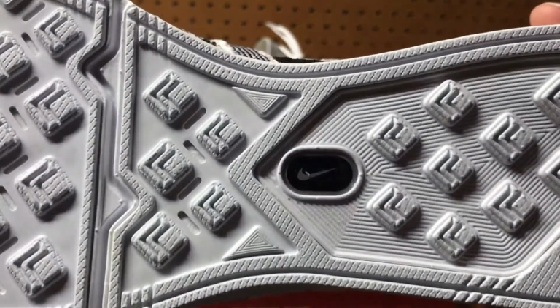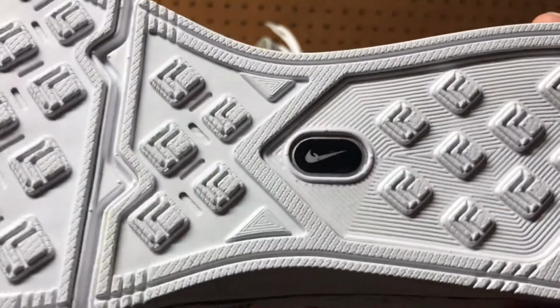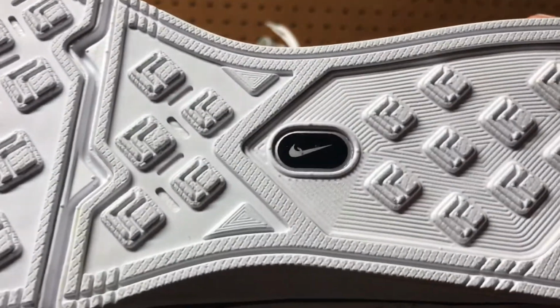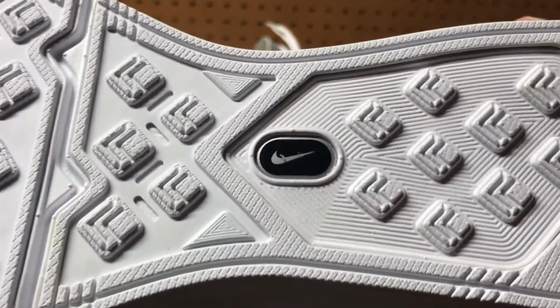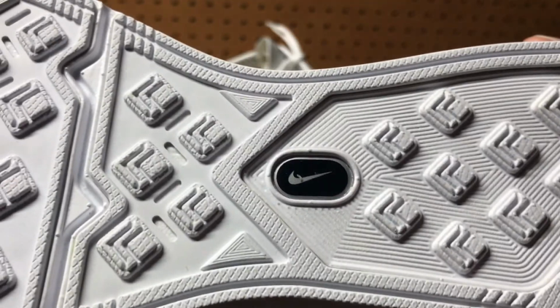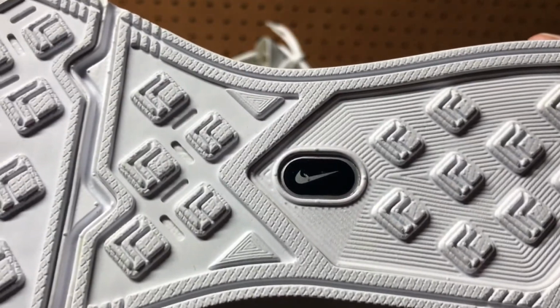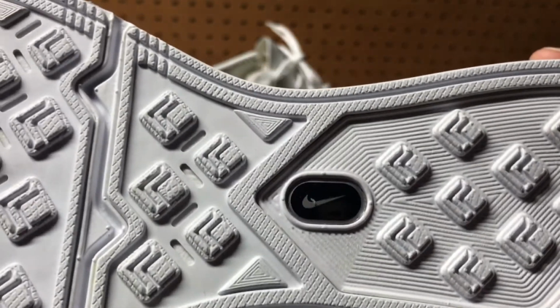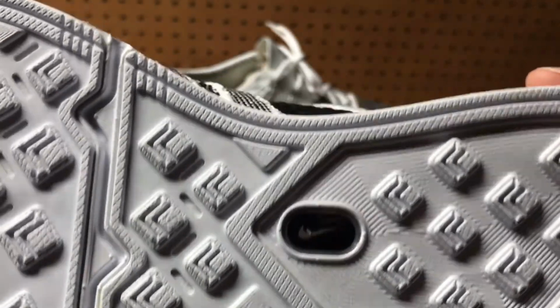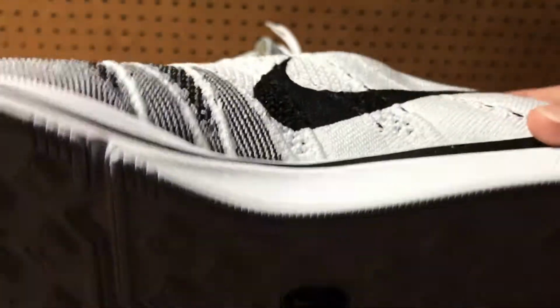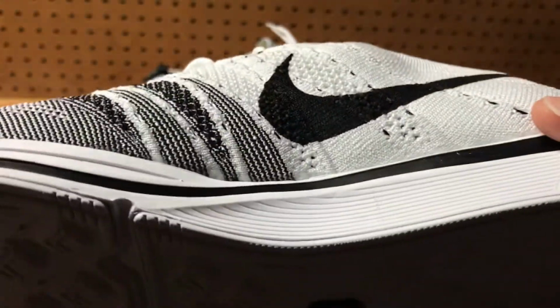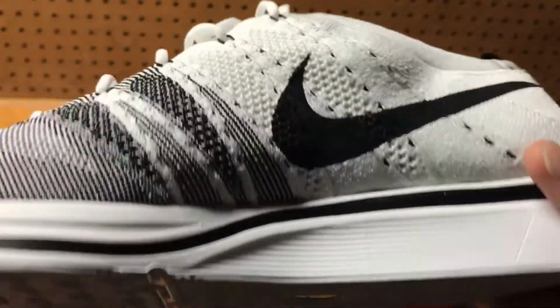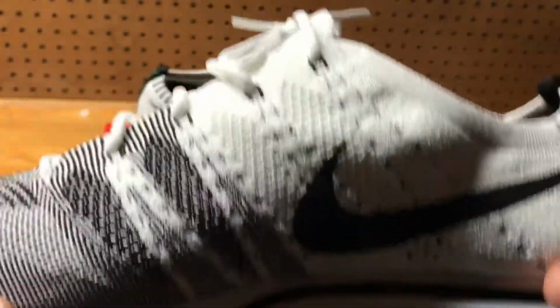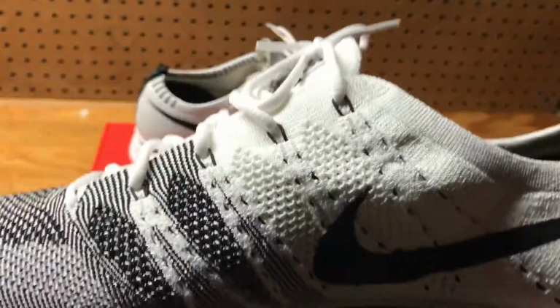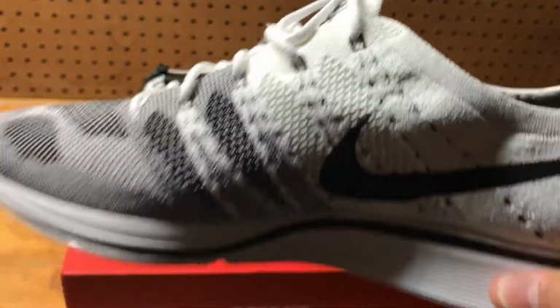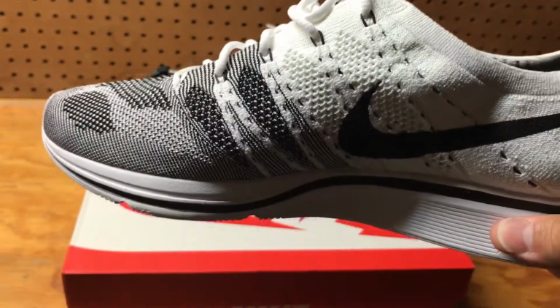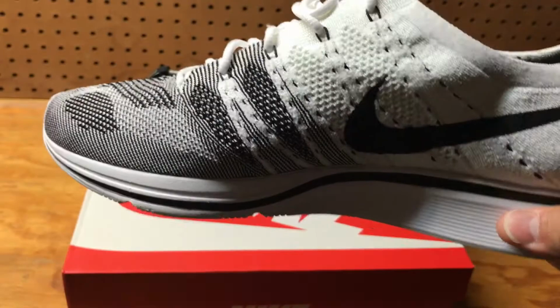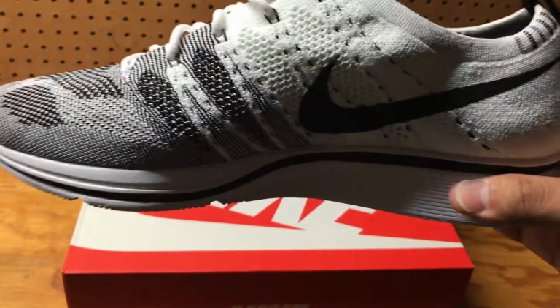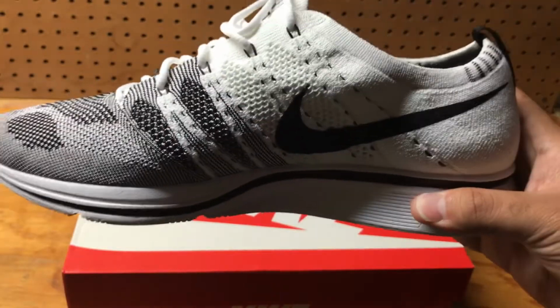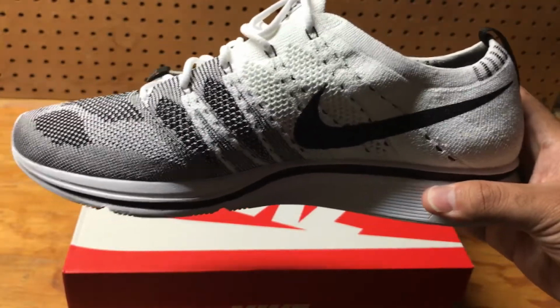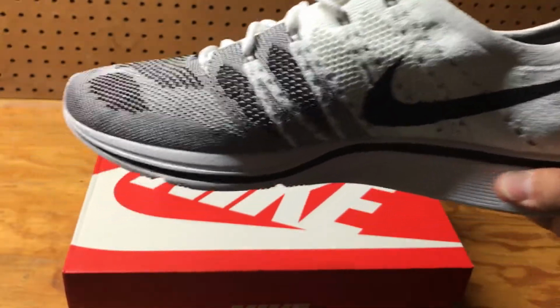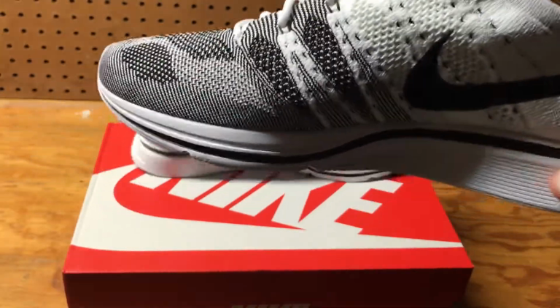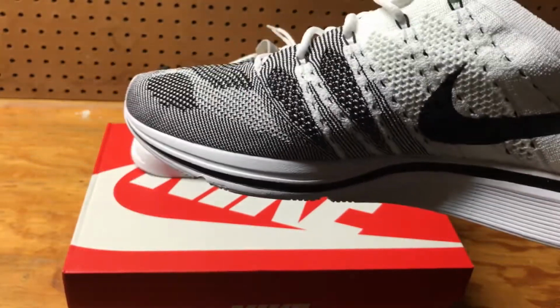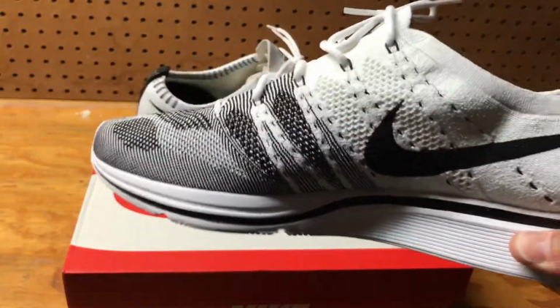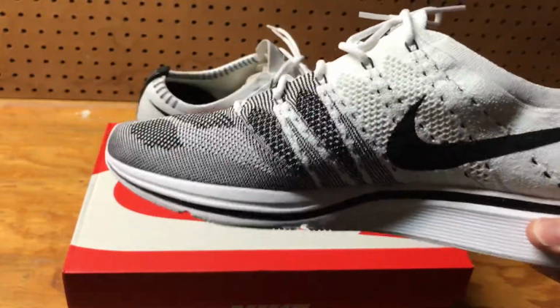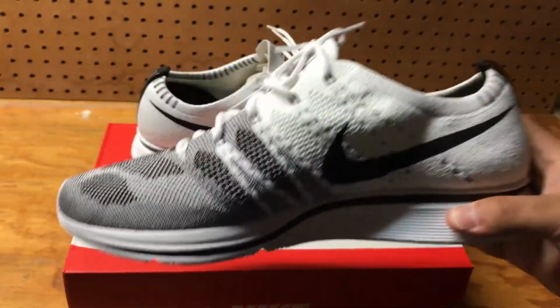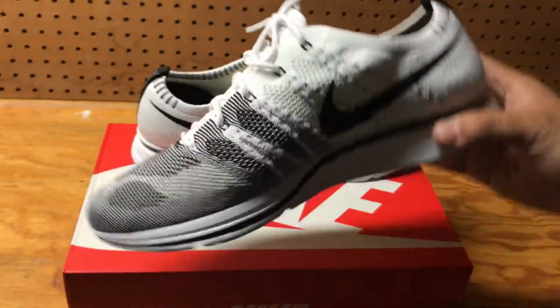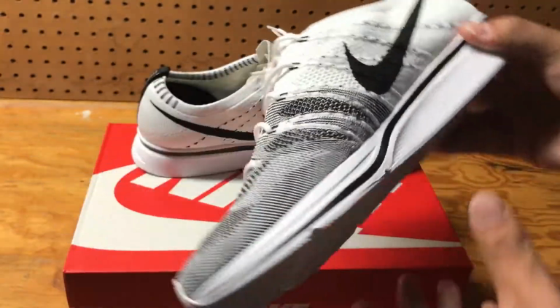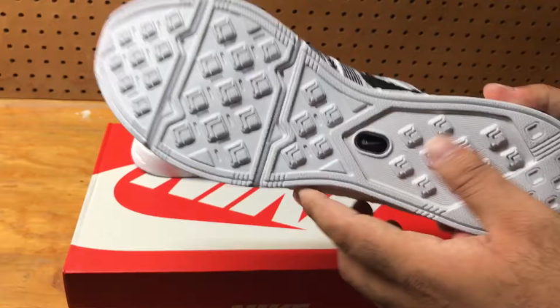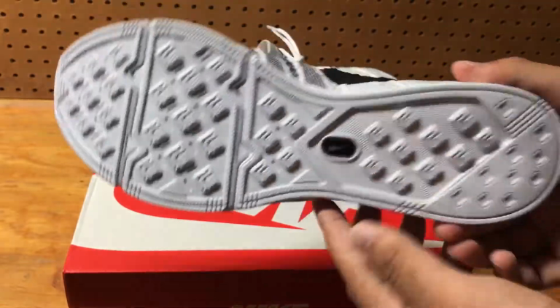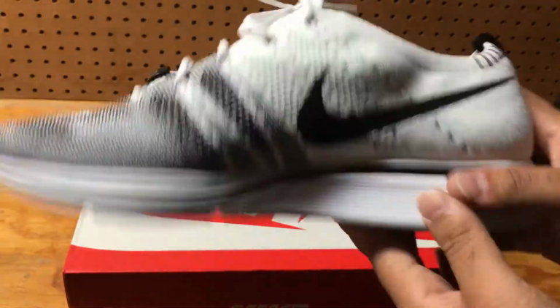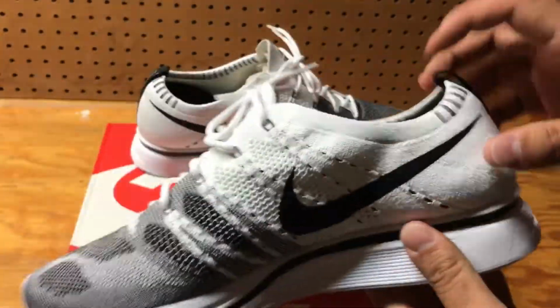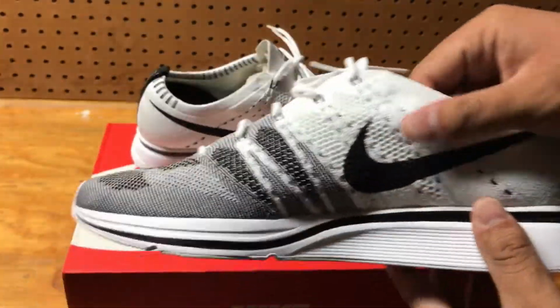There's that Nike symbol that kind of looks like the same symbol they use in the Nike workout app, where you could integrate on your phone to track your steps. But I don't think this shoe has the chip.